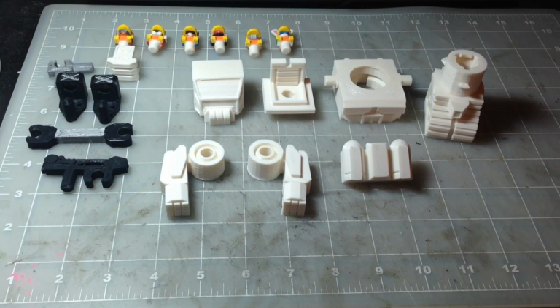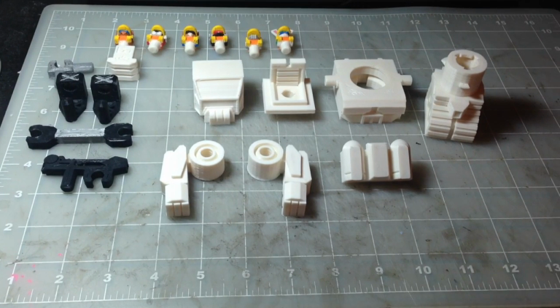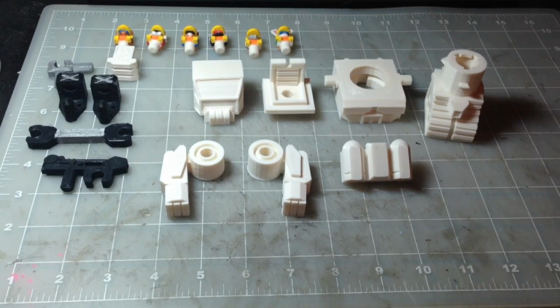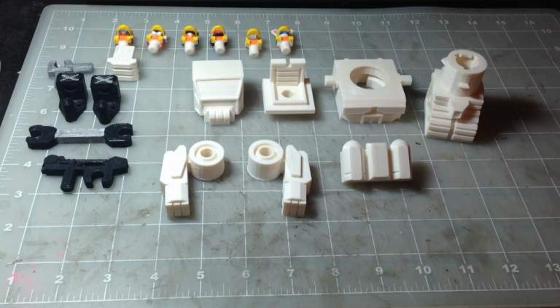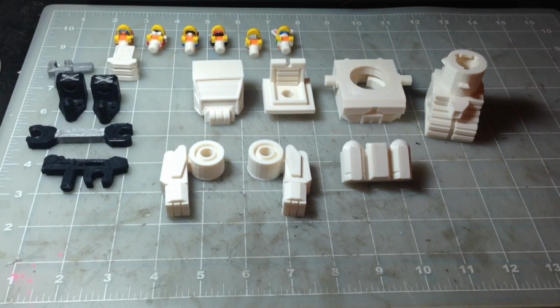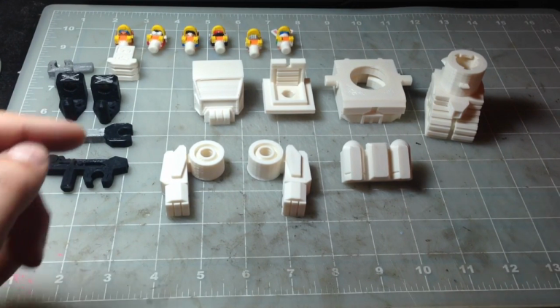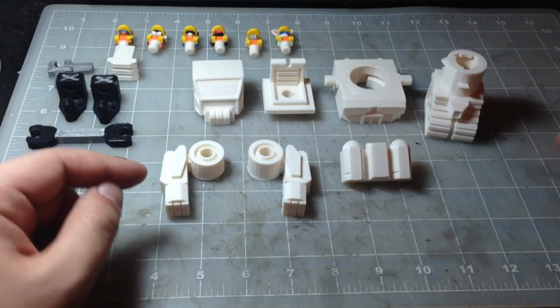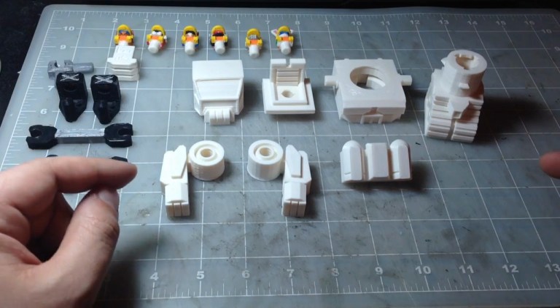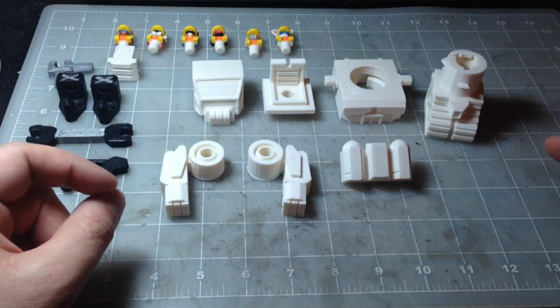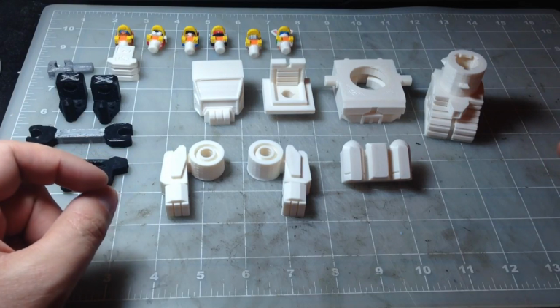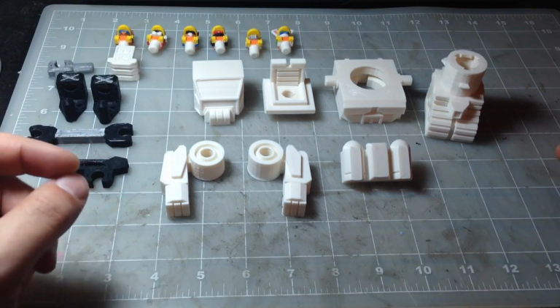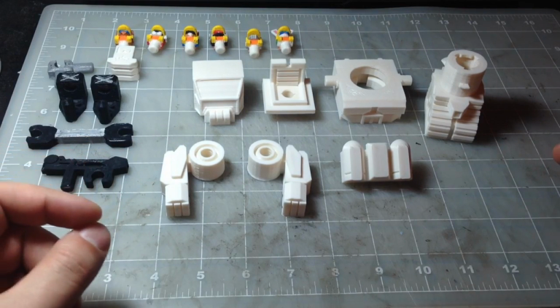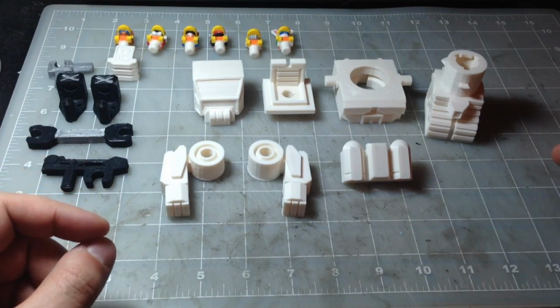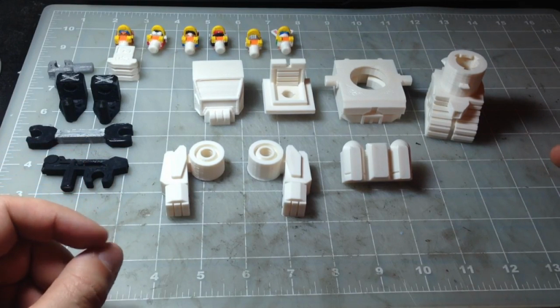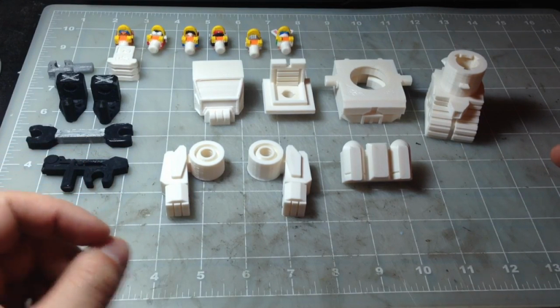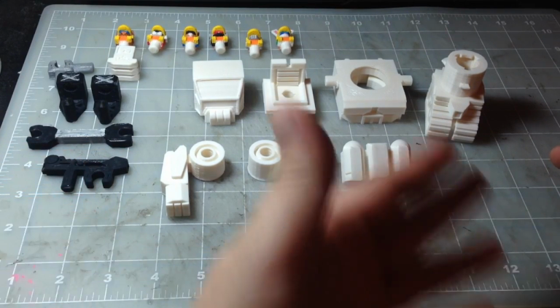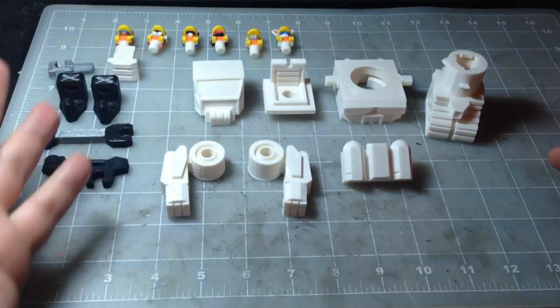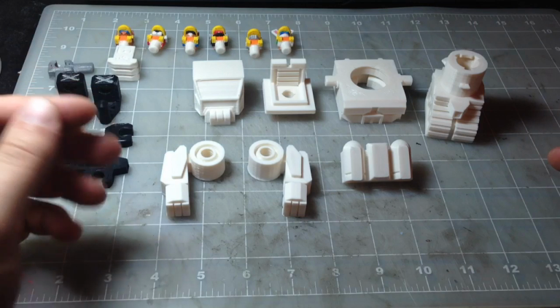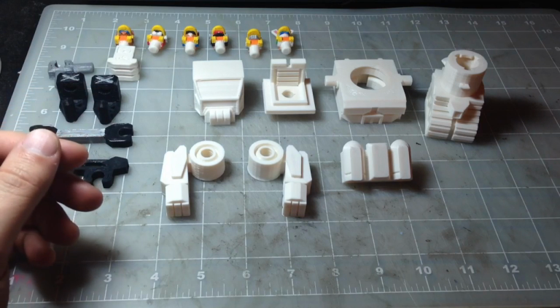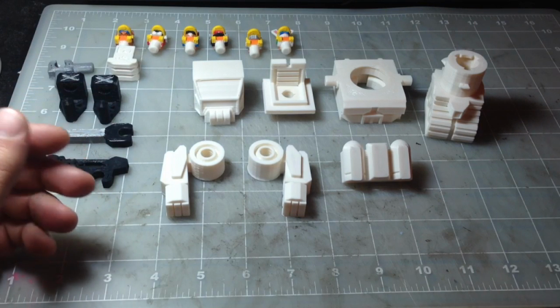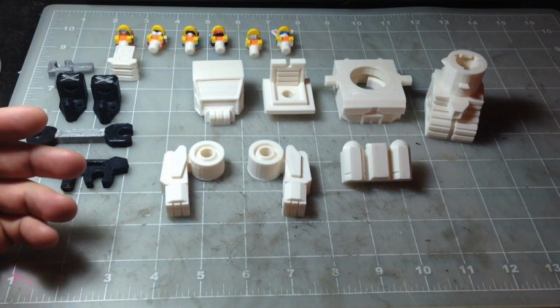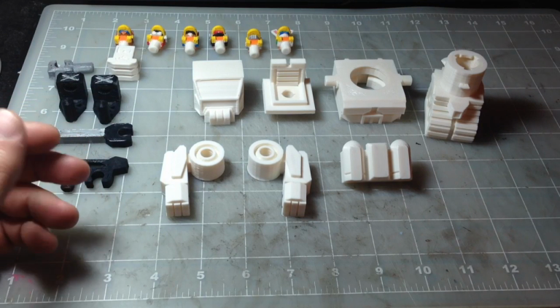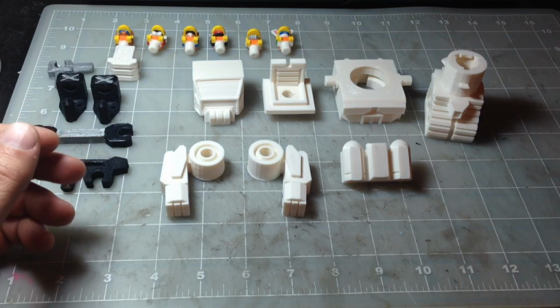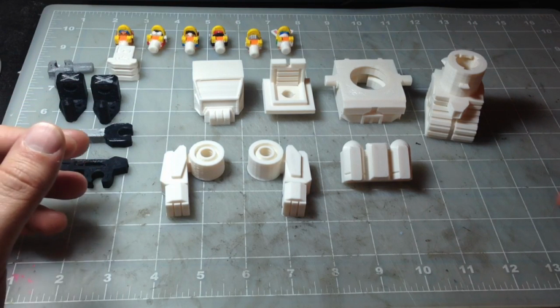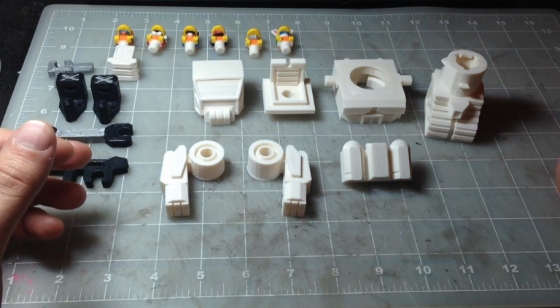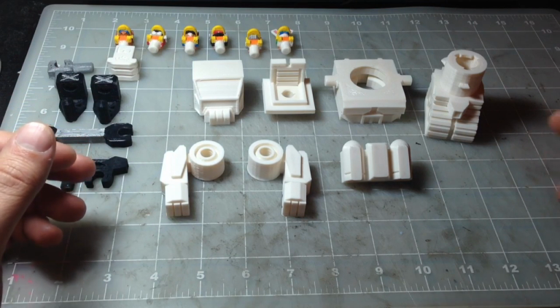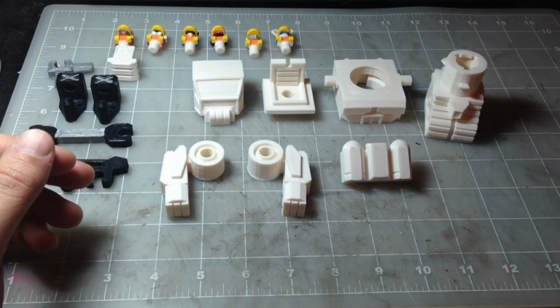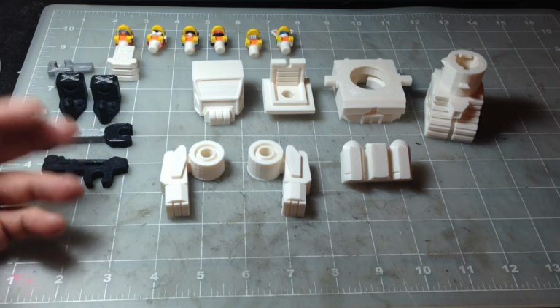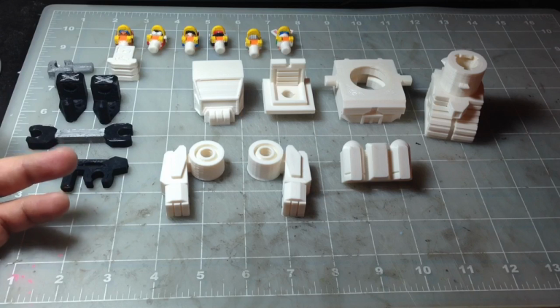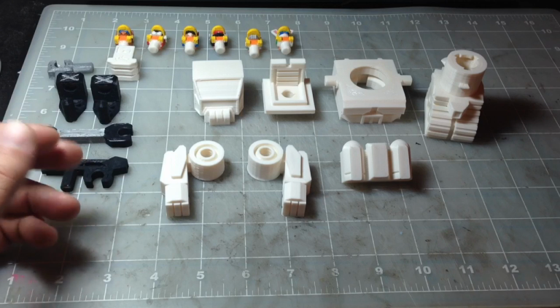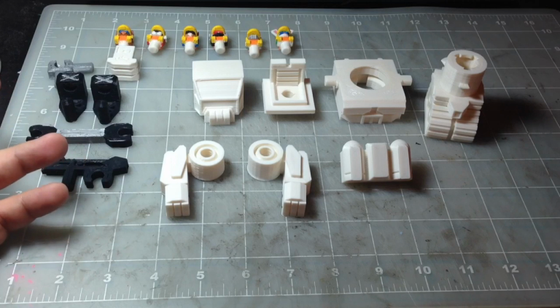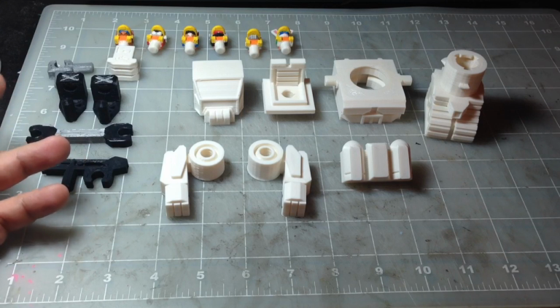Hey, this is Xi'an with Wulong Toys, and this is the Mech City Construction Mech. It comes with all the parts you see here, and is available for free to download and print at home through Pinshape and through My Mini Factory.